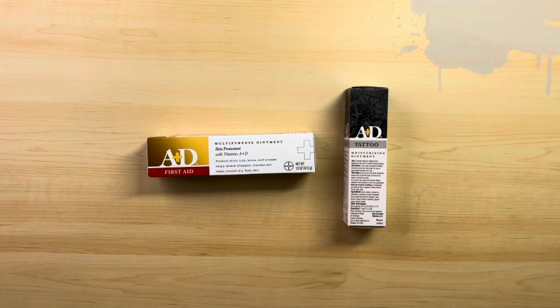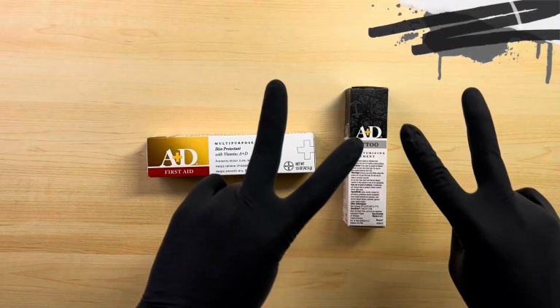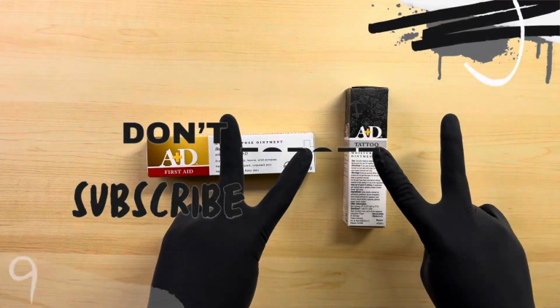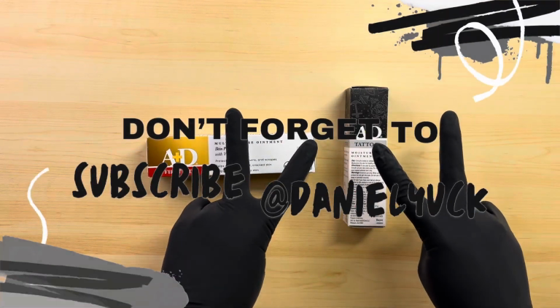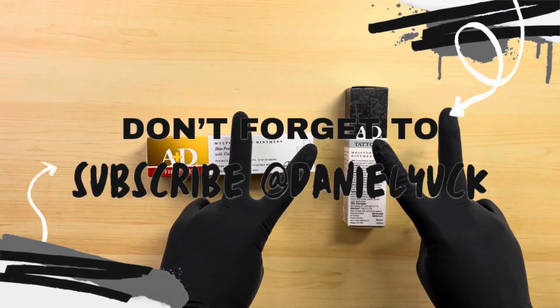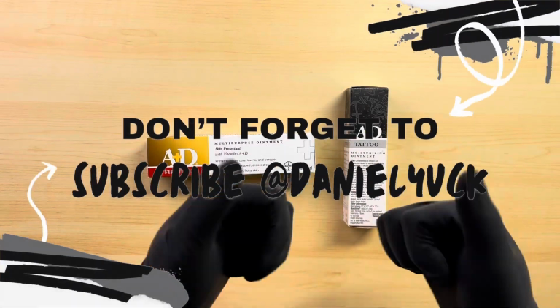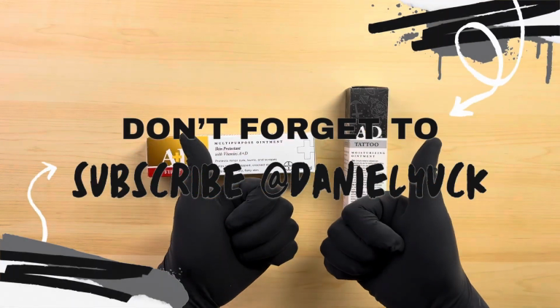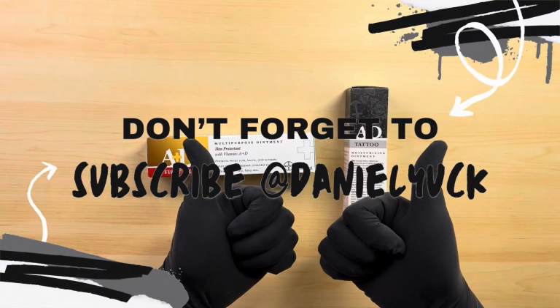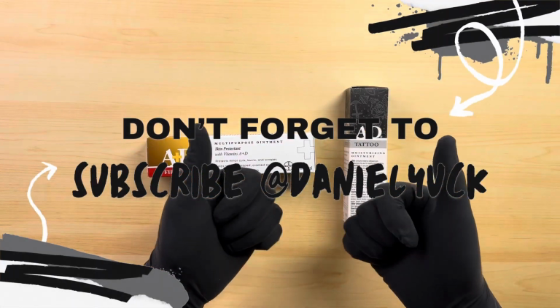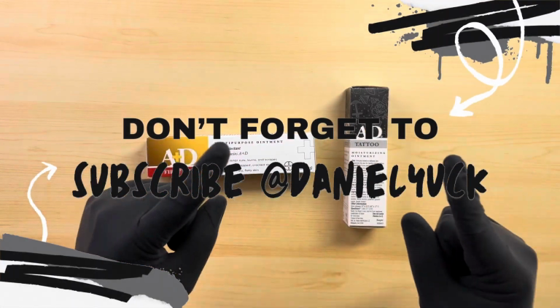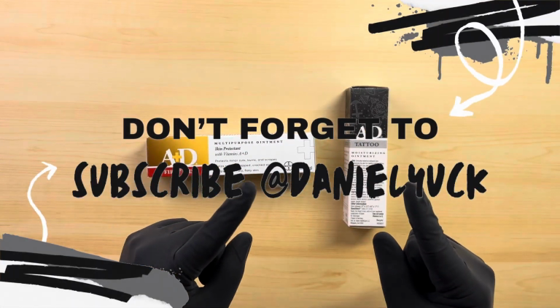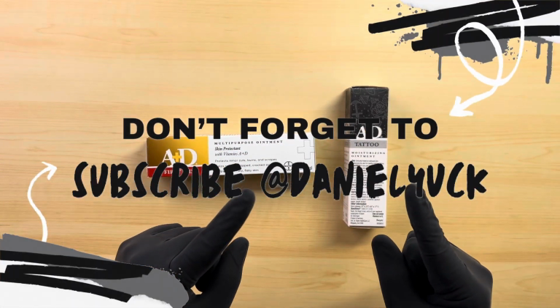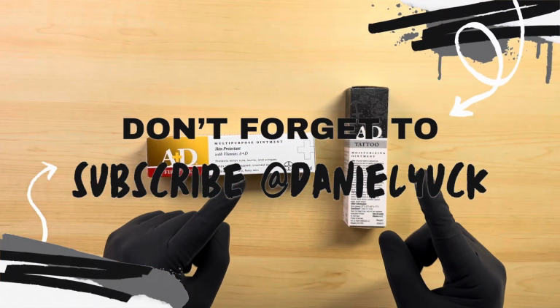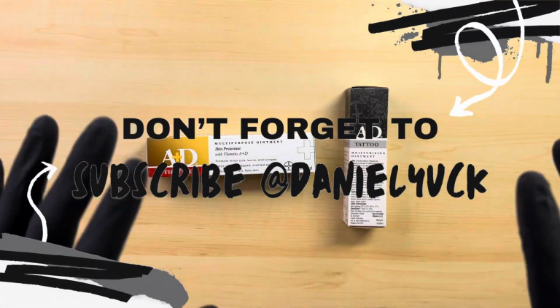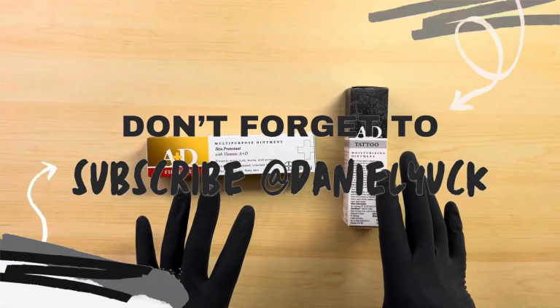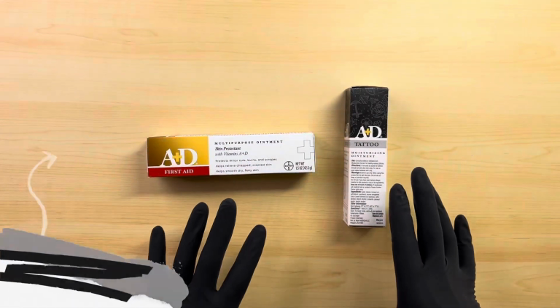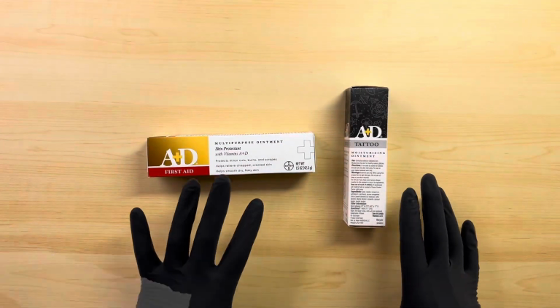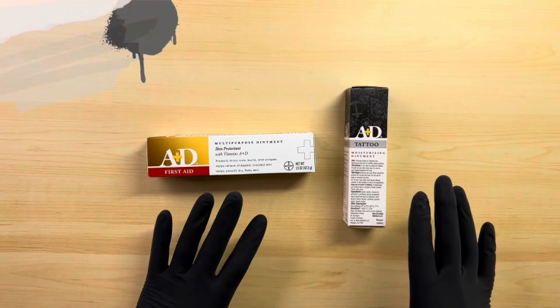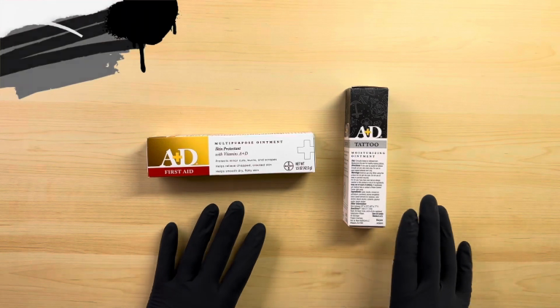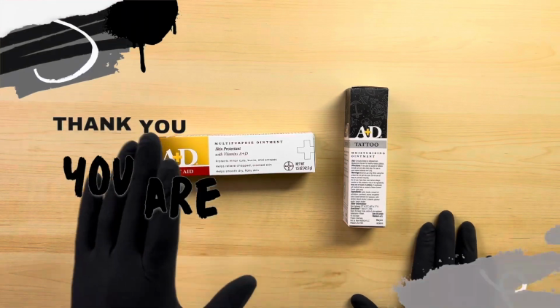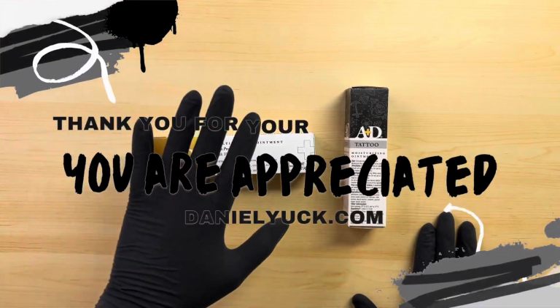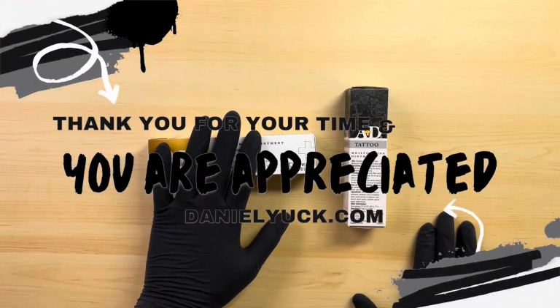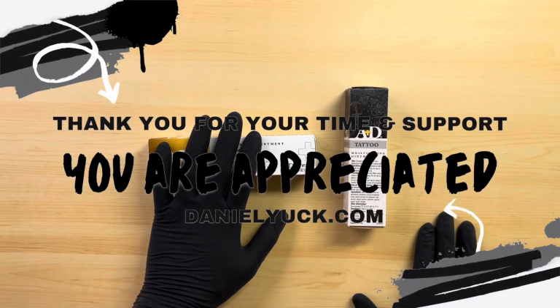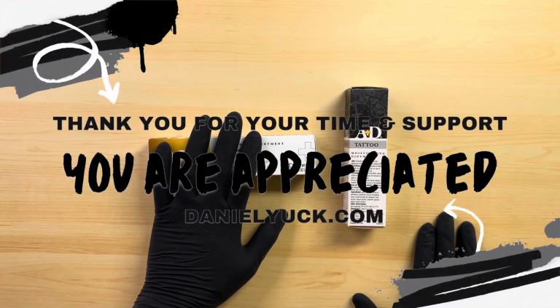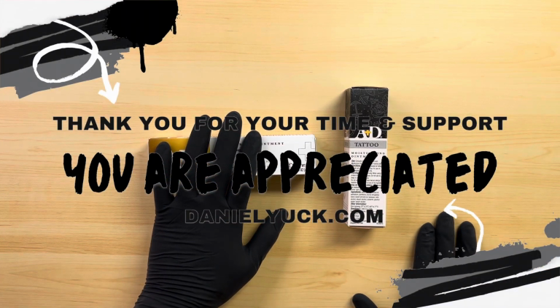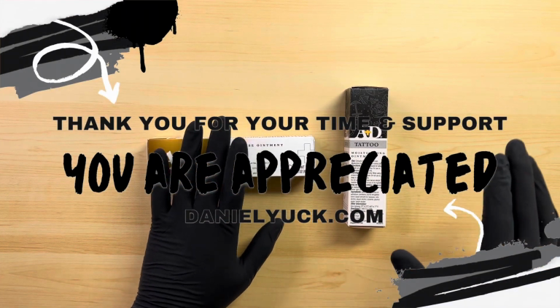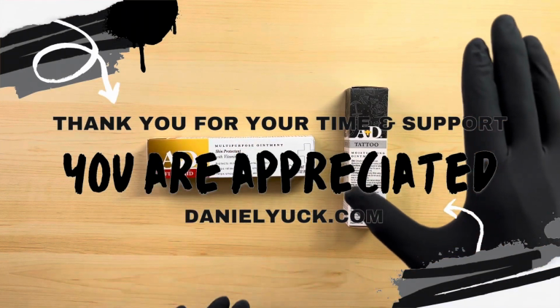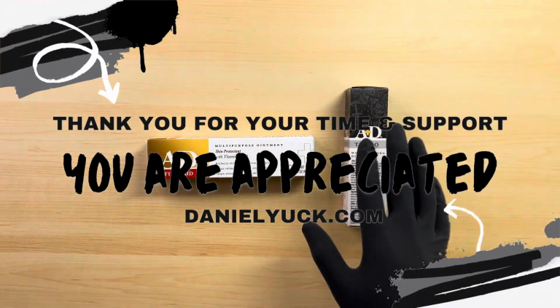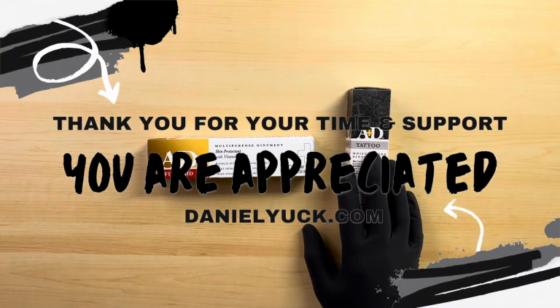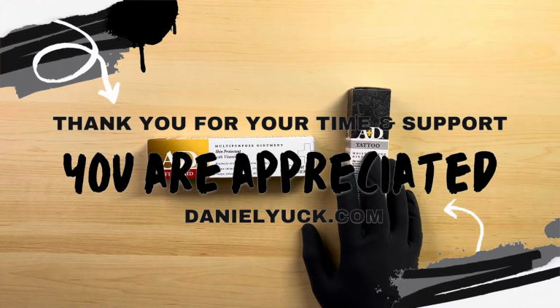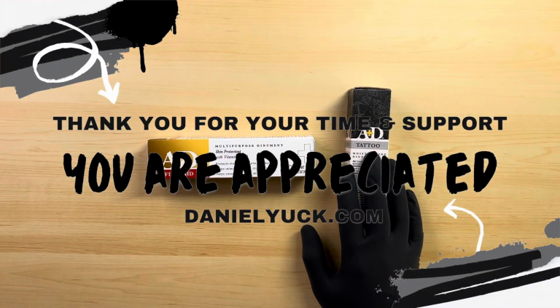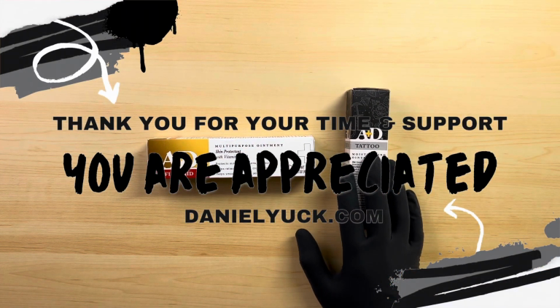Hello, my name is Daniel Yup. Thank you for watching today. I appreciate your time and support. In today's video, I want to go over A&D First Aid Ointment and I want to go over A&D Tattoo Ointment.